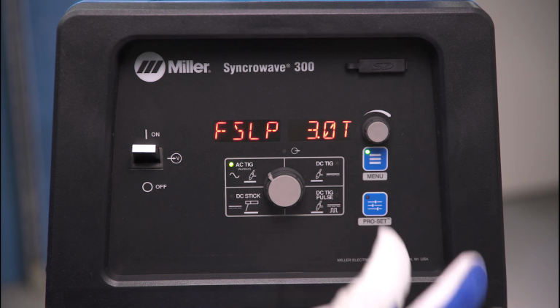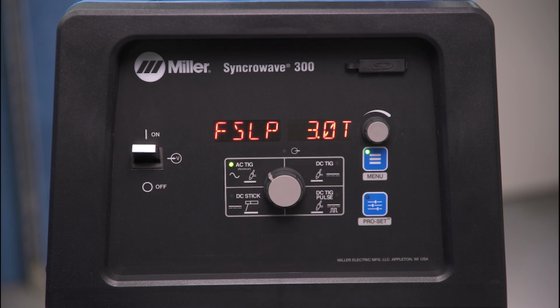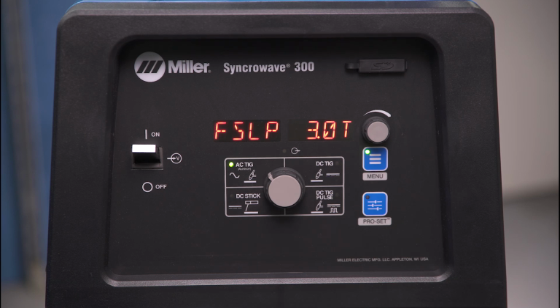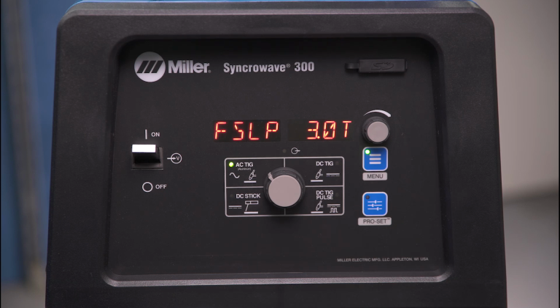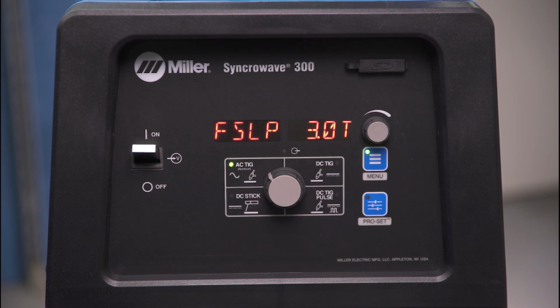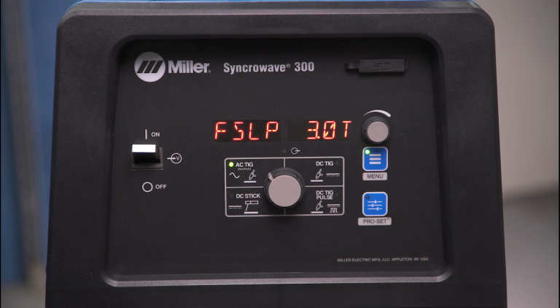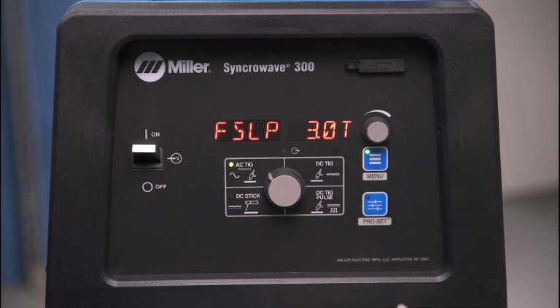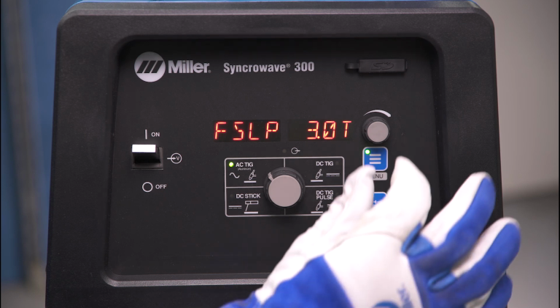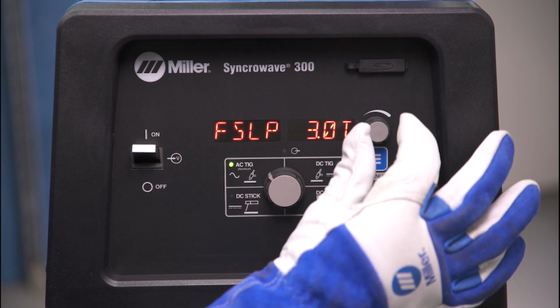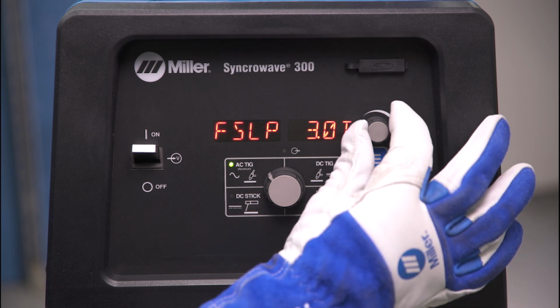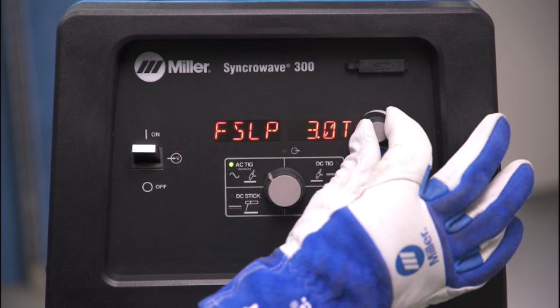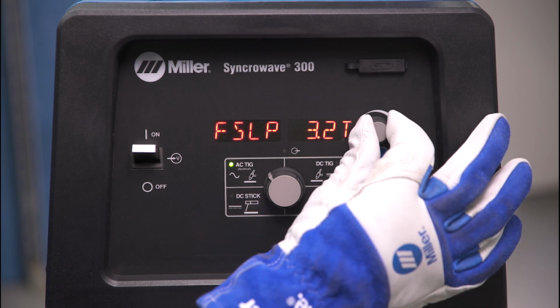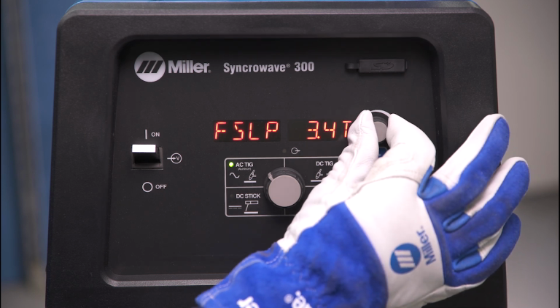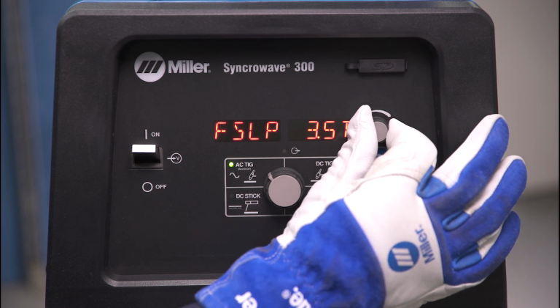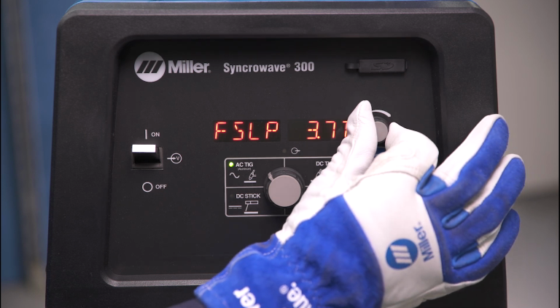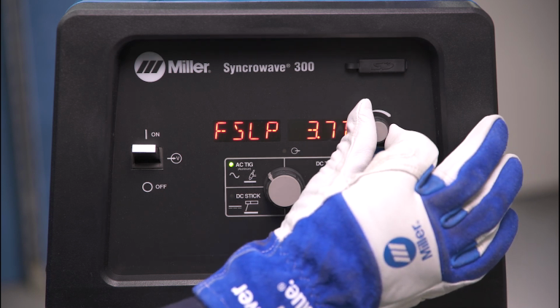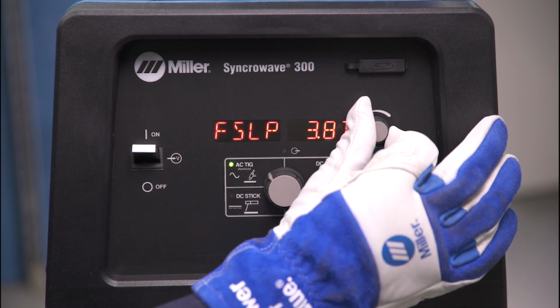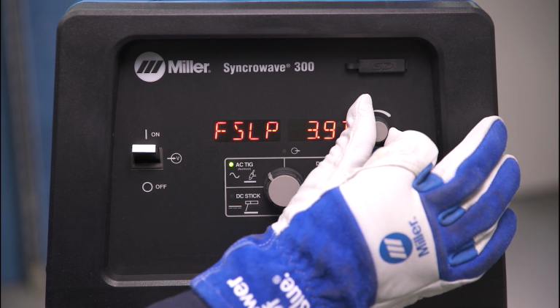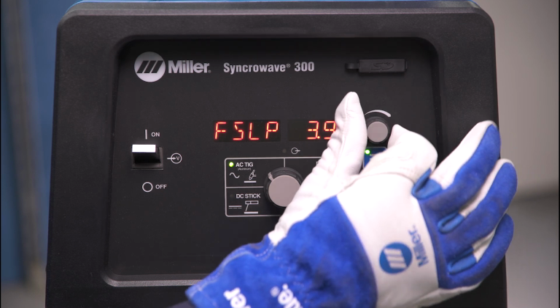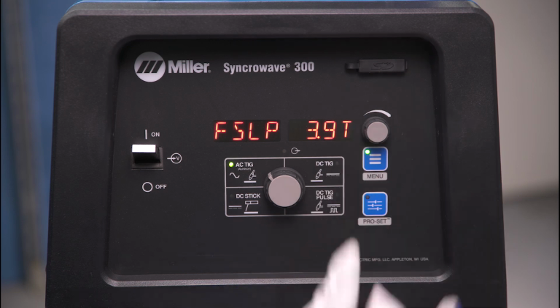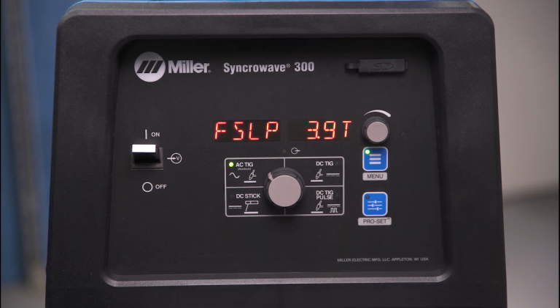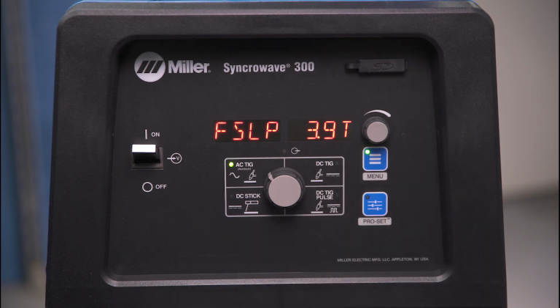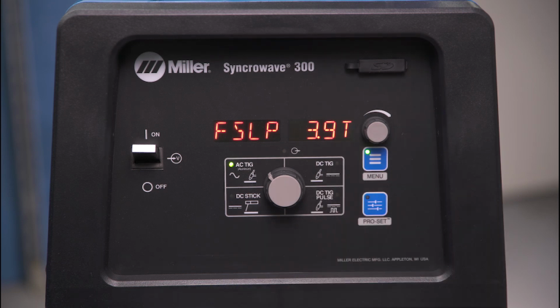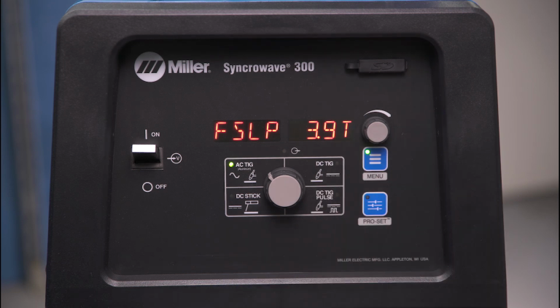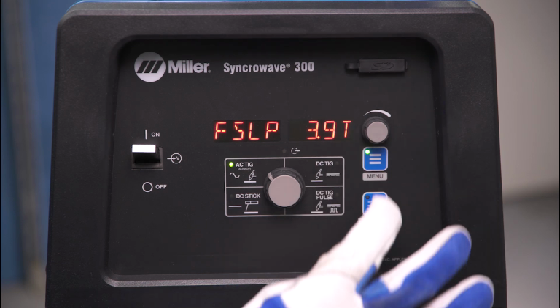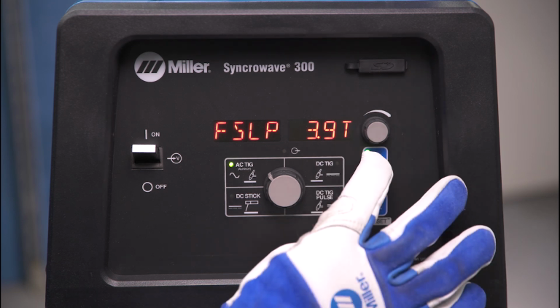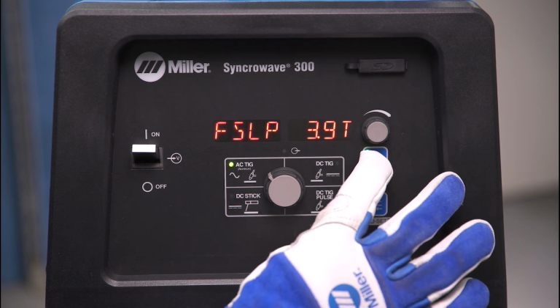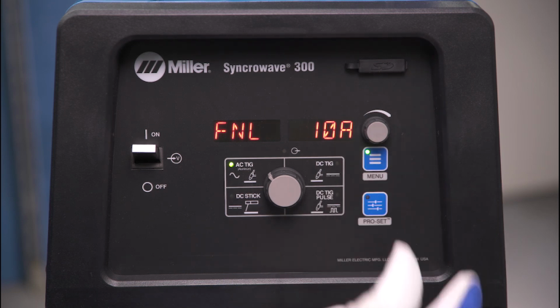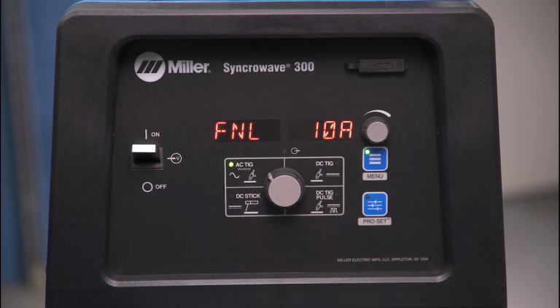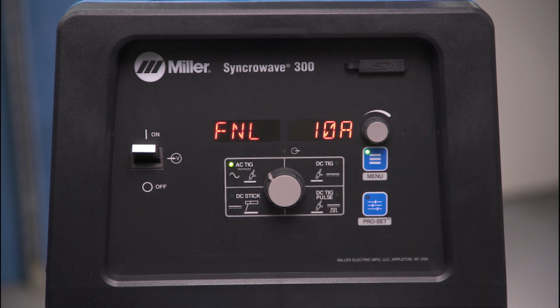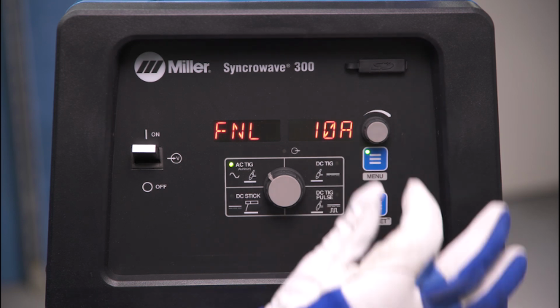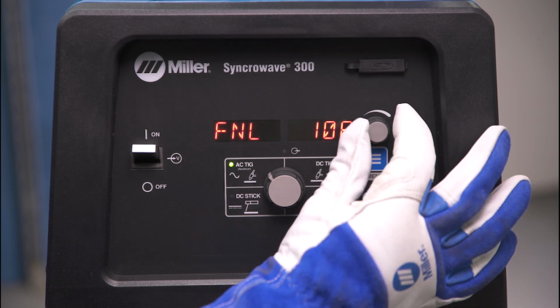When a setting is shown on the display, adjustments can be made using the amperage dial. Refer to the owner's manual for a chart with all adjustable settings and parameters.